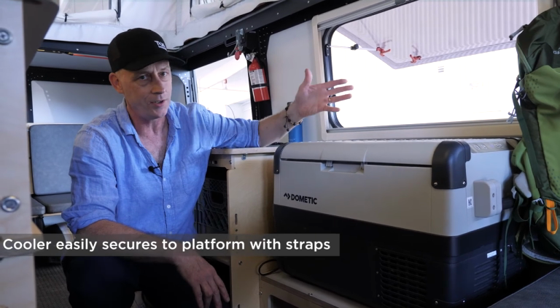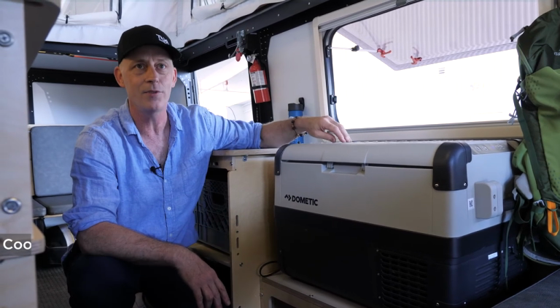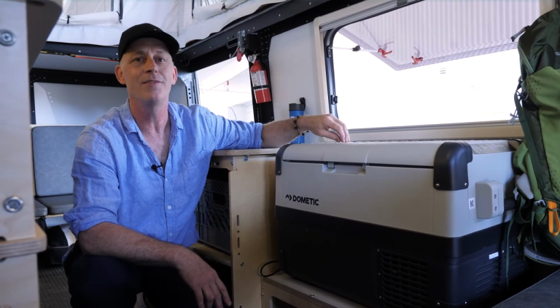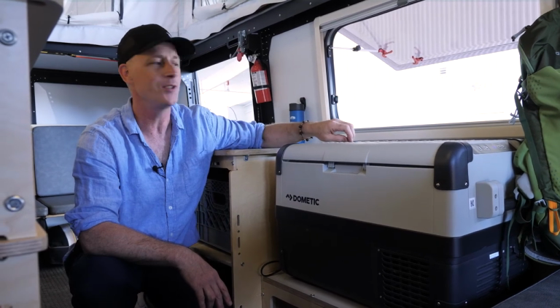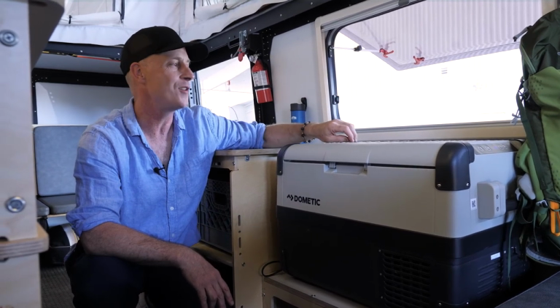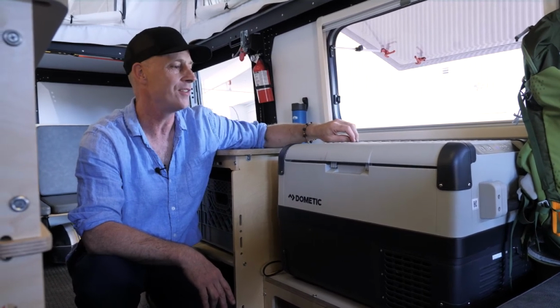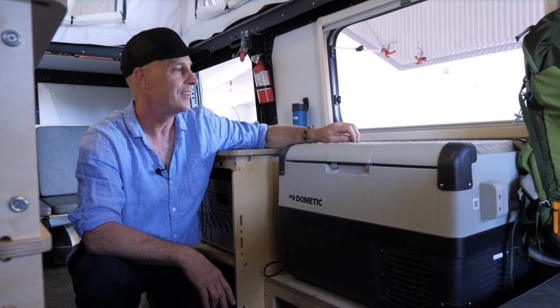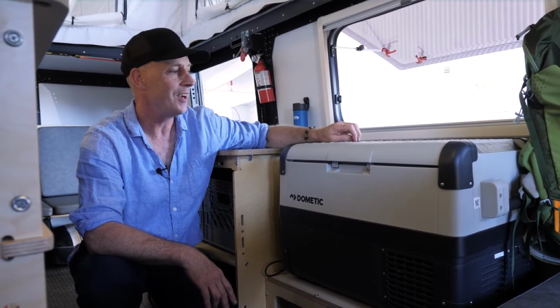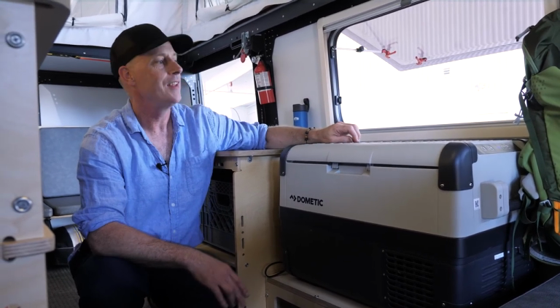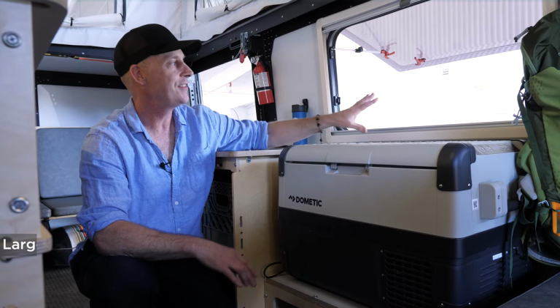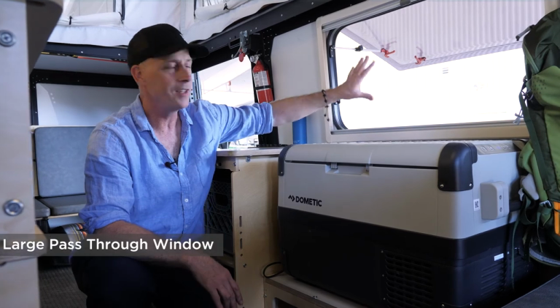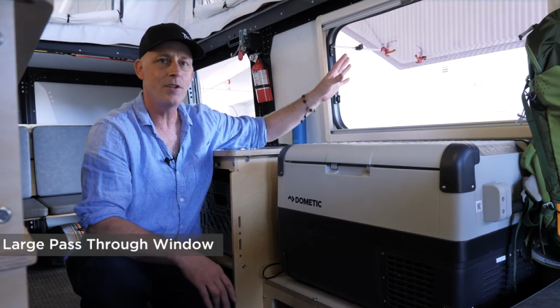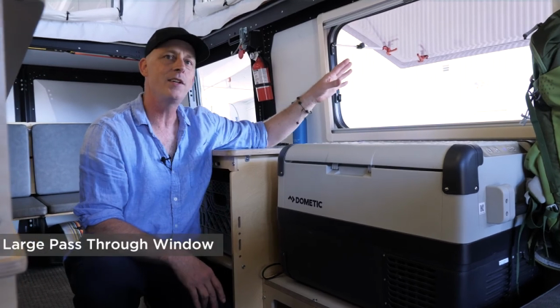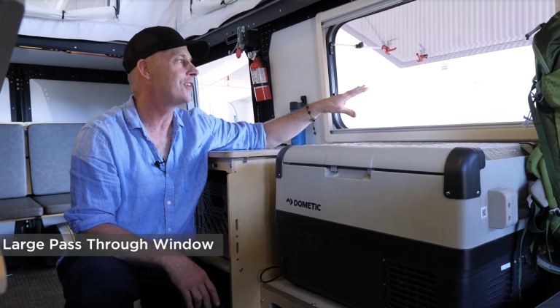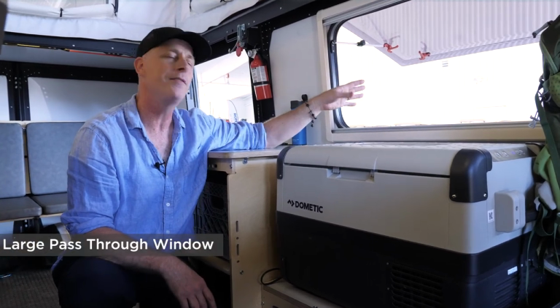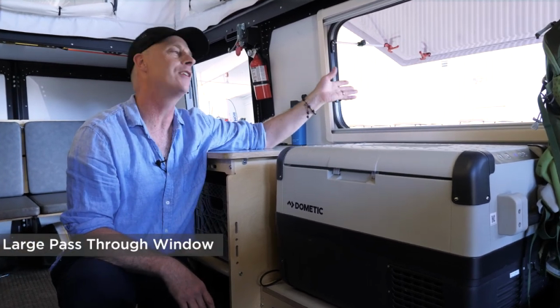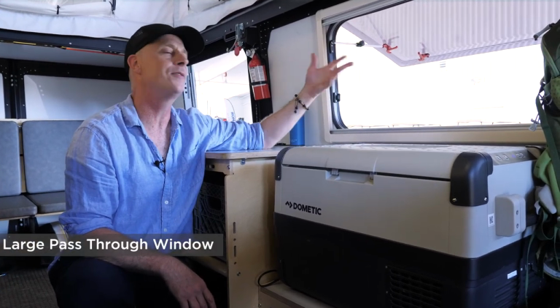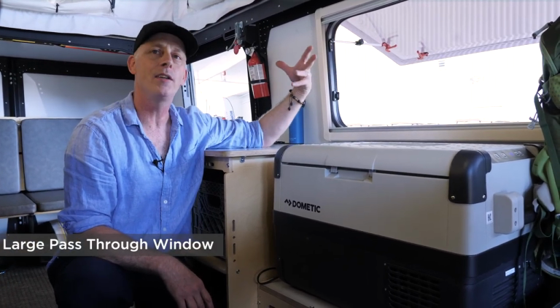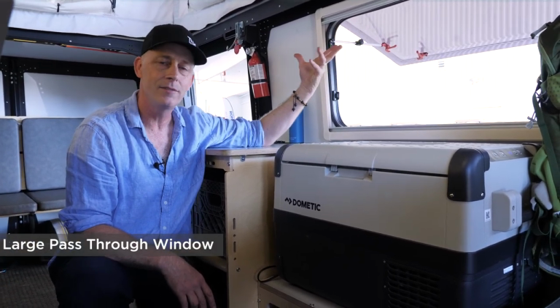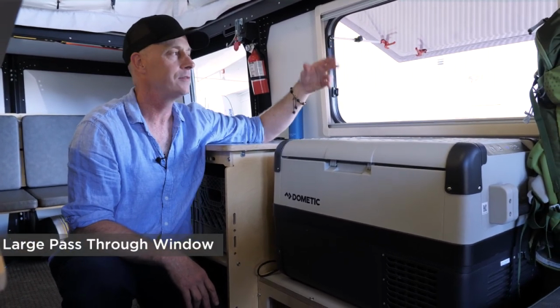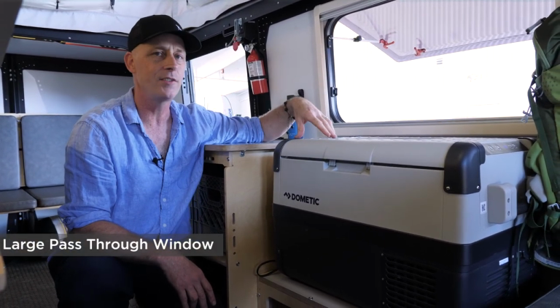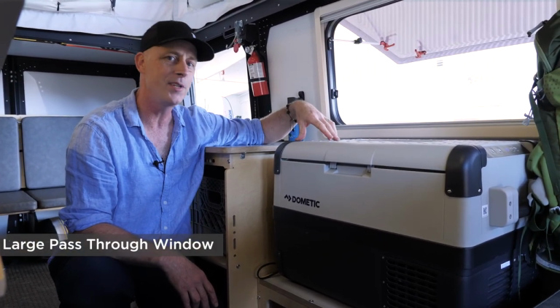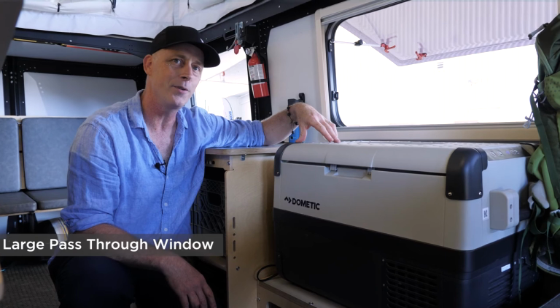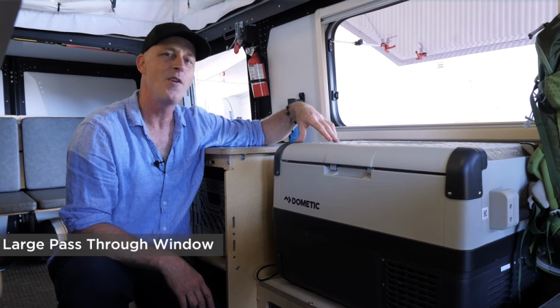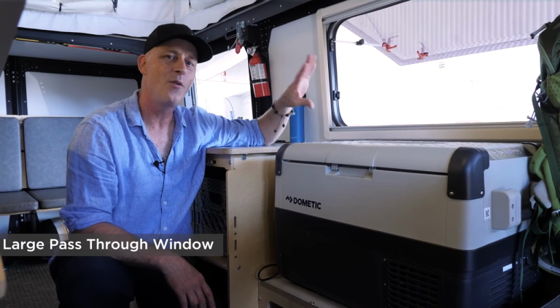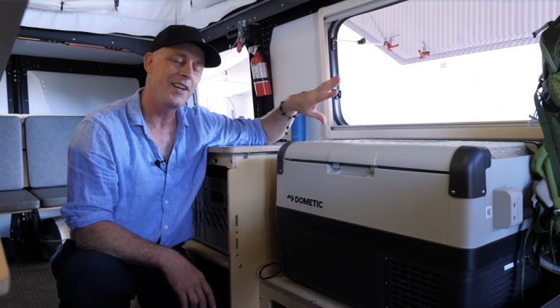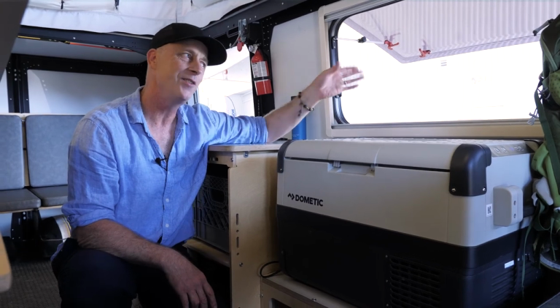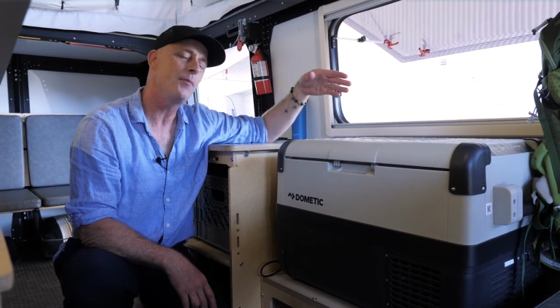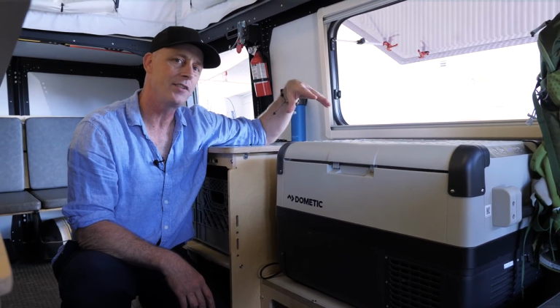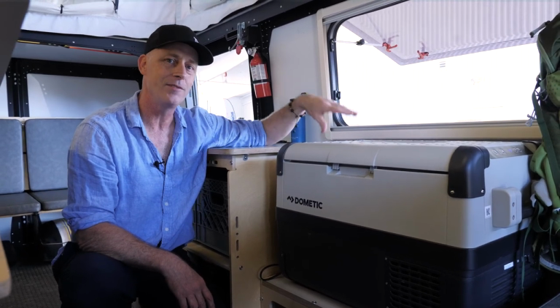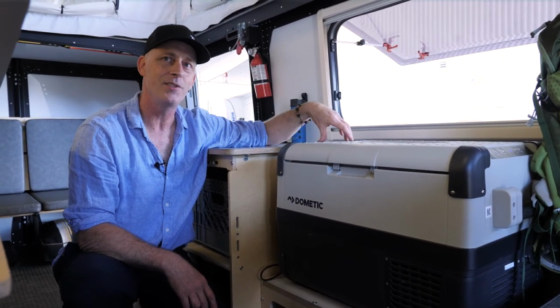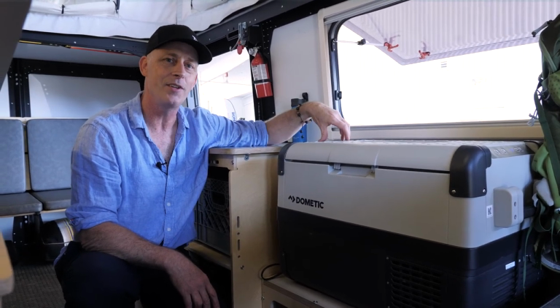This ends up being the food service window. It's a great height for your kids to run up and ask you to do something for them — or if you're lucky, you can run up and ask your kids to do something for you.